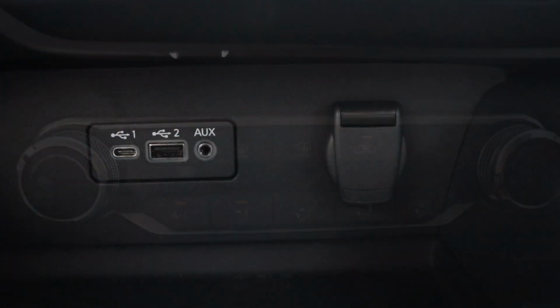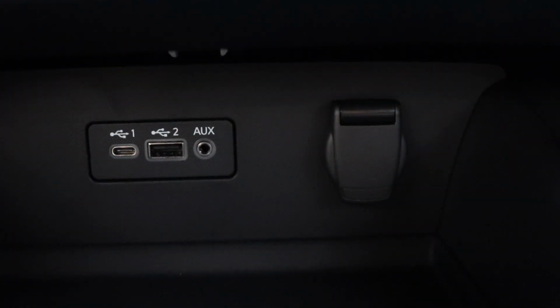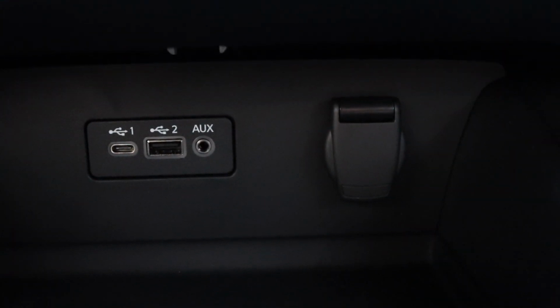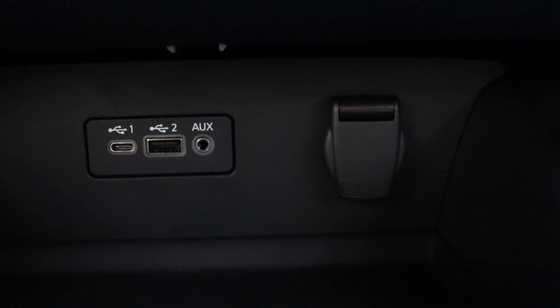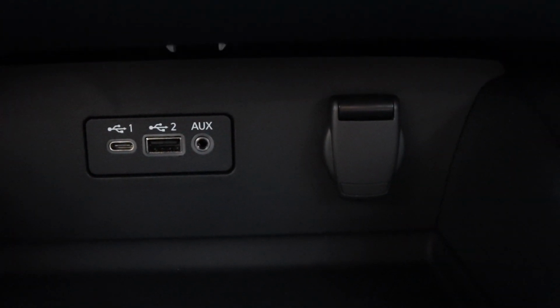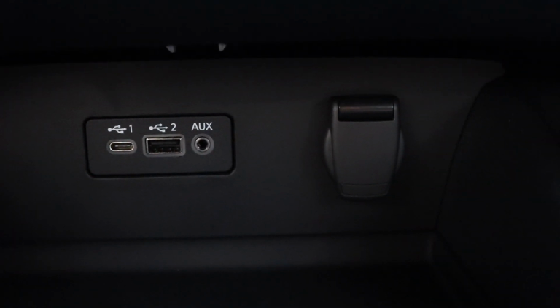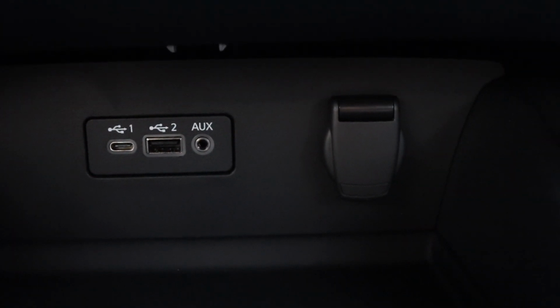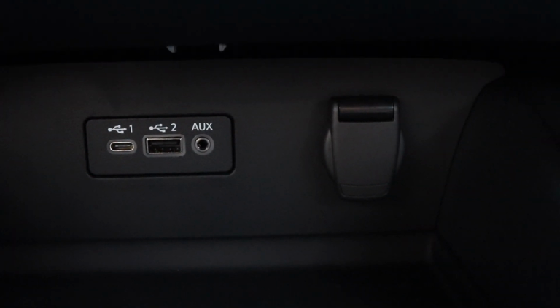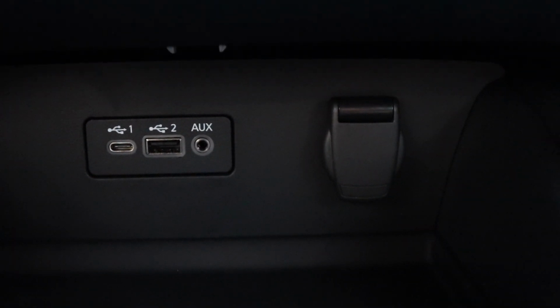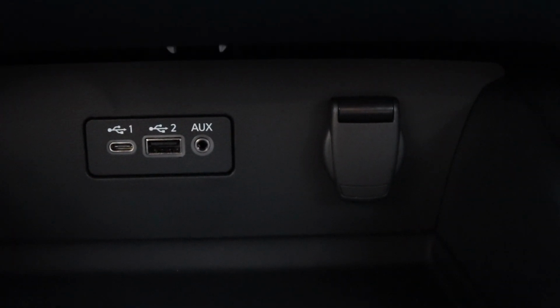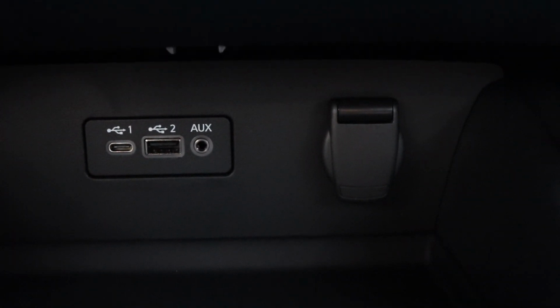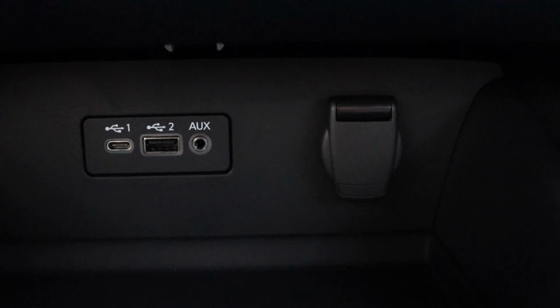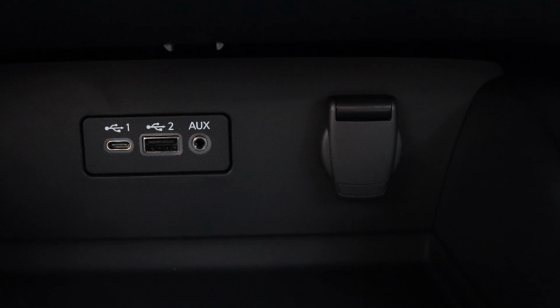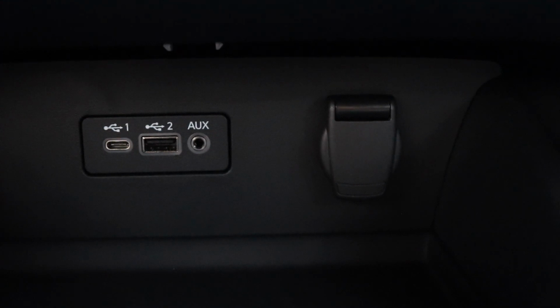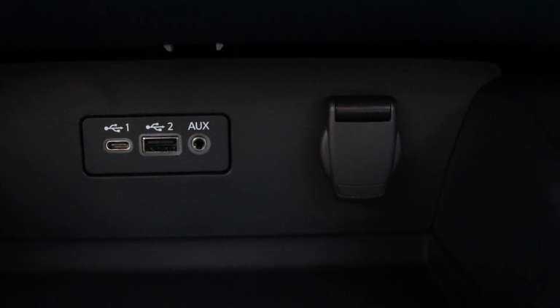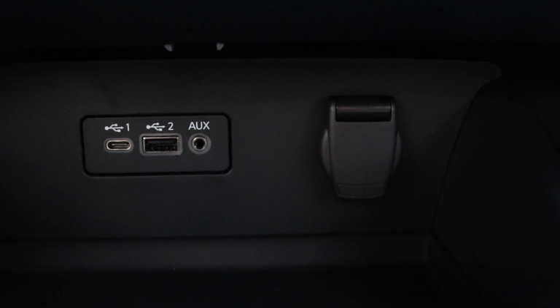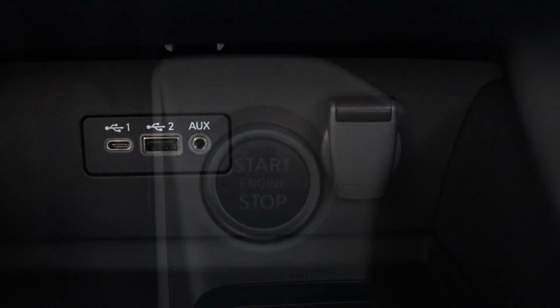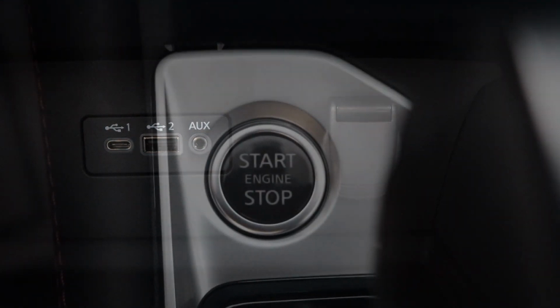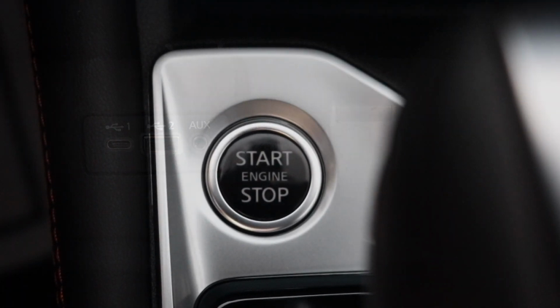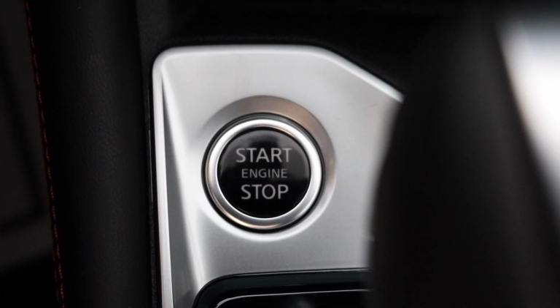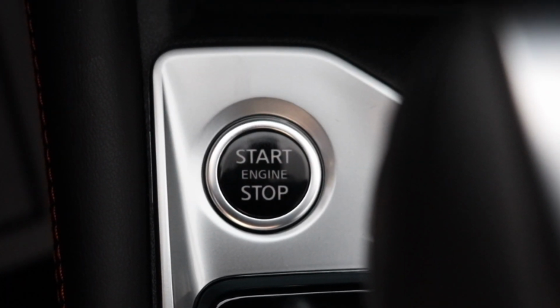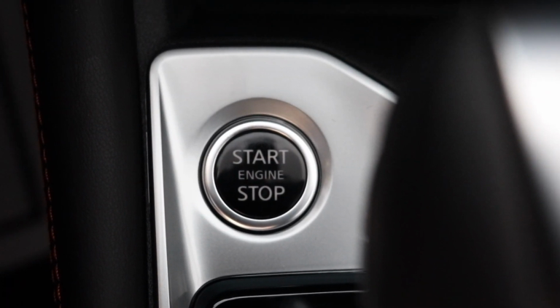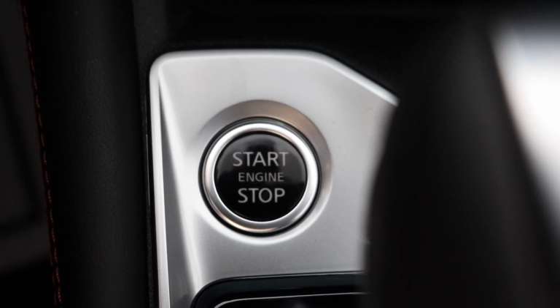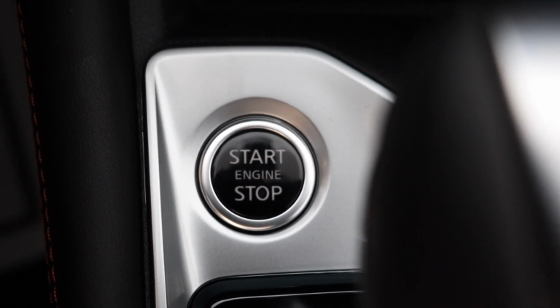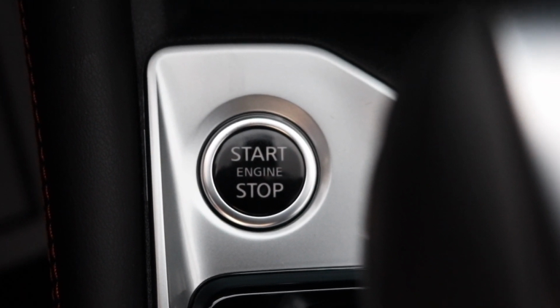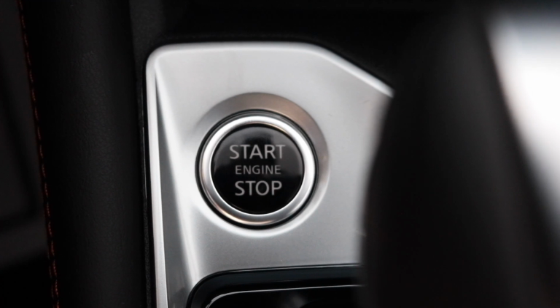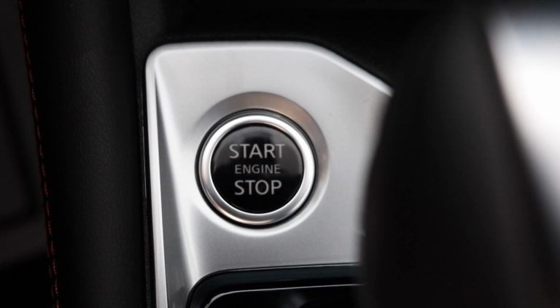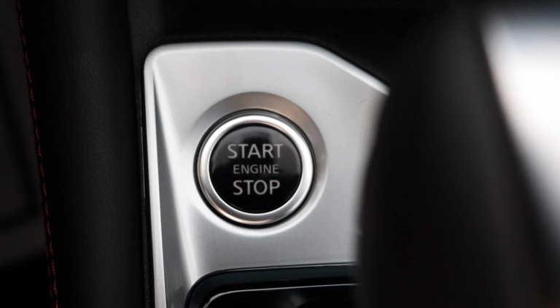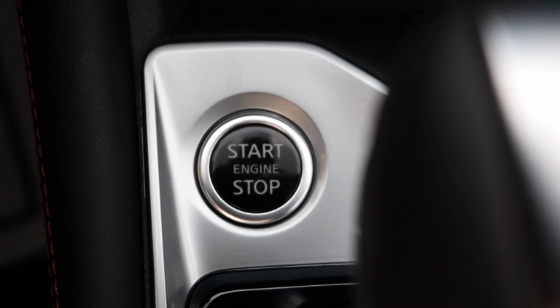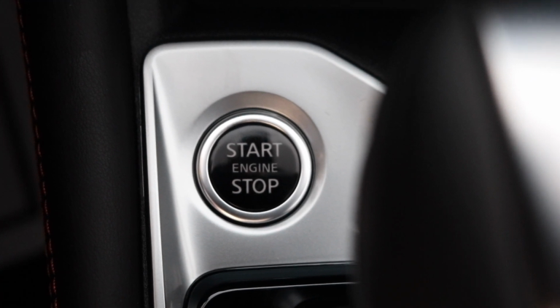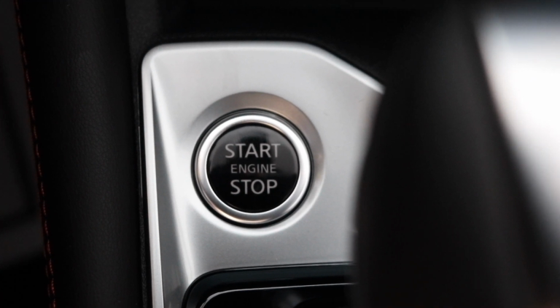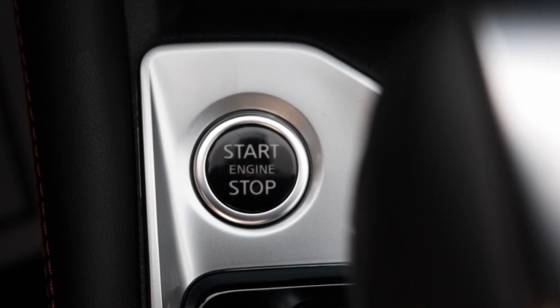In the cubby area you have your Type-C with your USB alongside your aux and your 12-volt outlet. You have your engine start-stop button — aka your push-button start. This particular model is keyless entry.